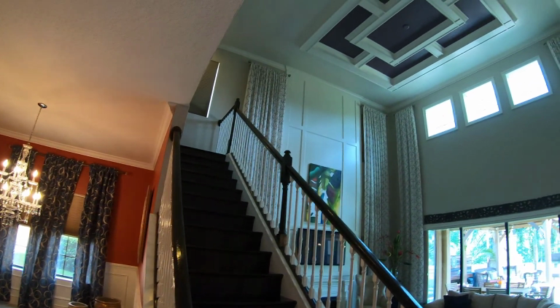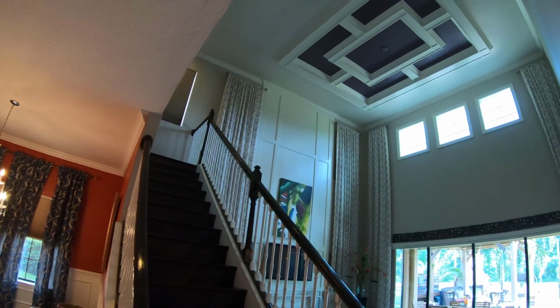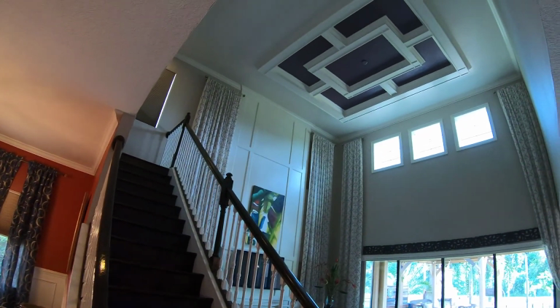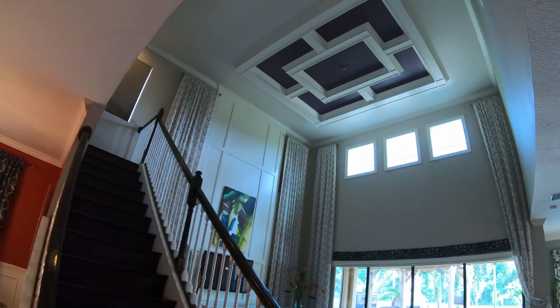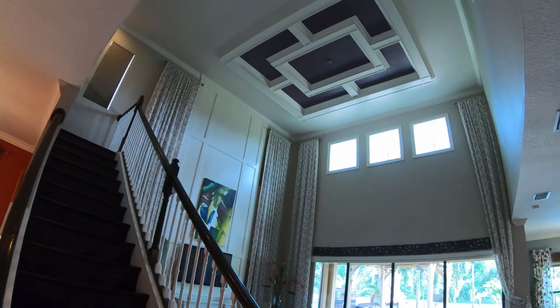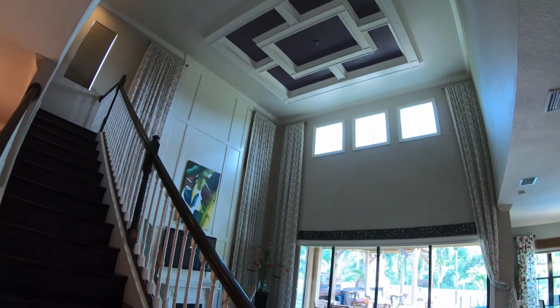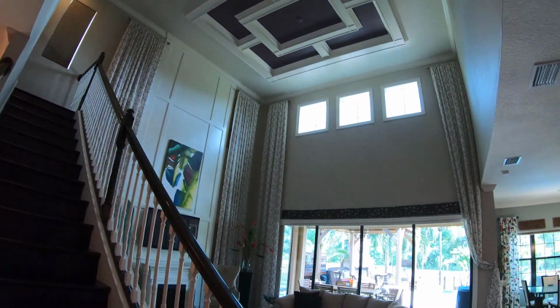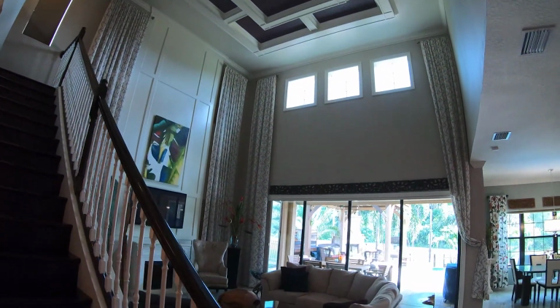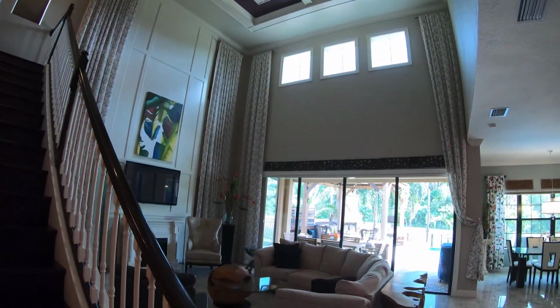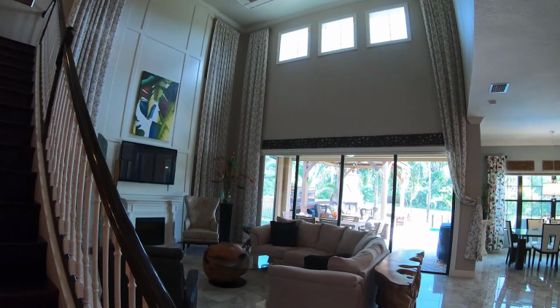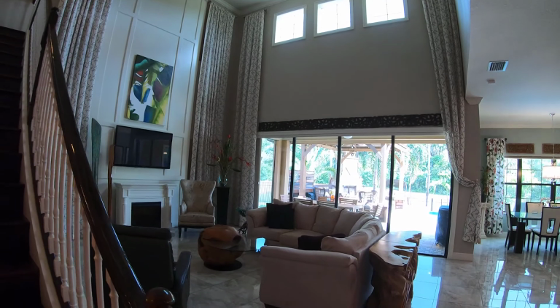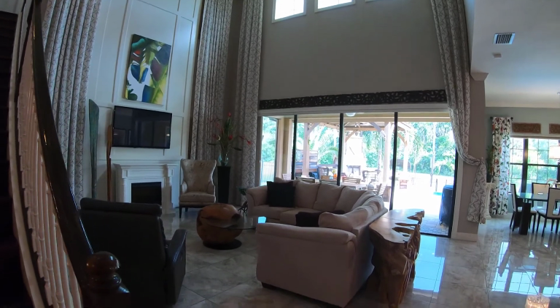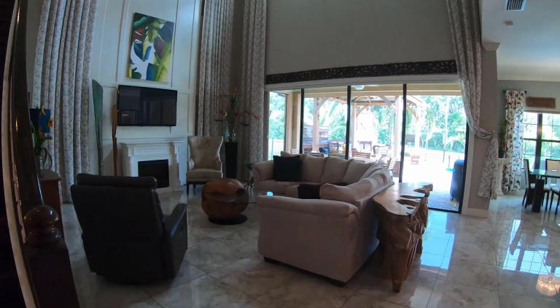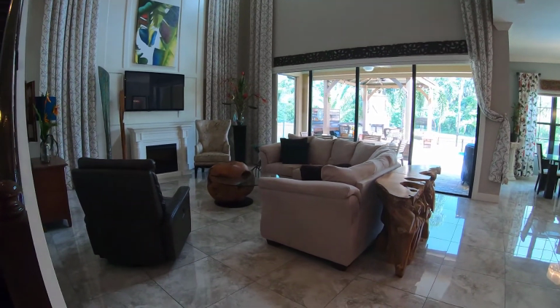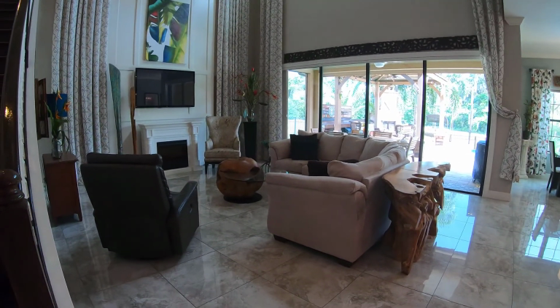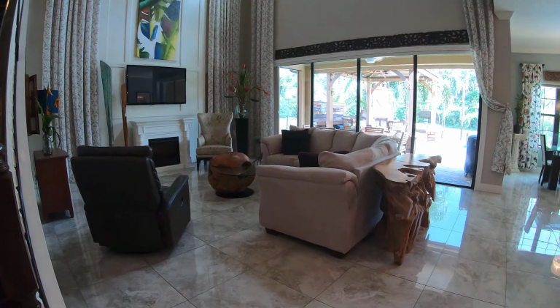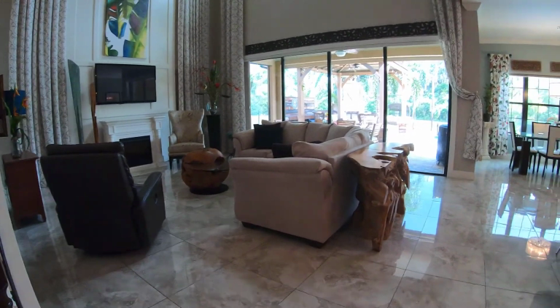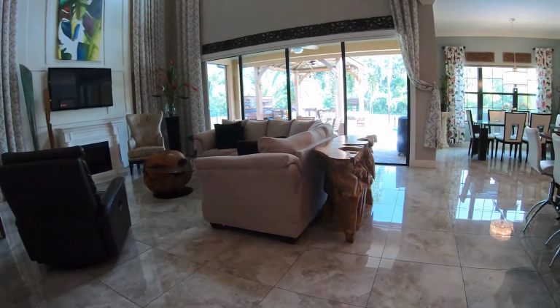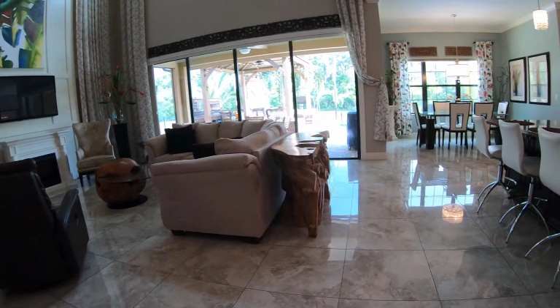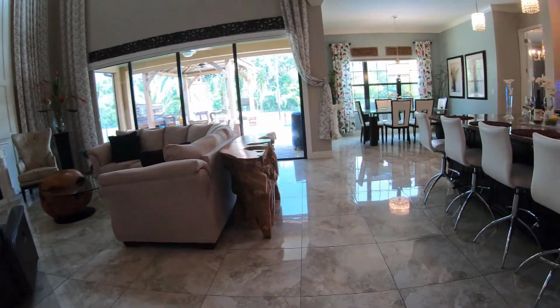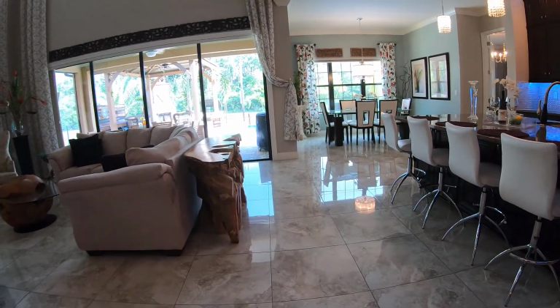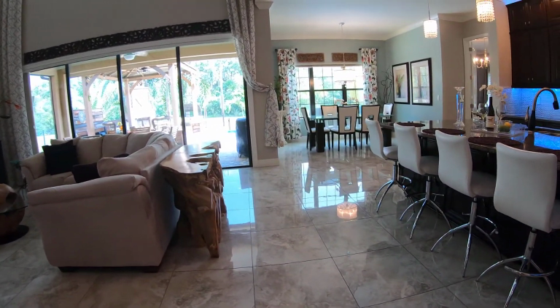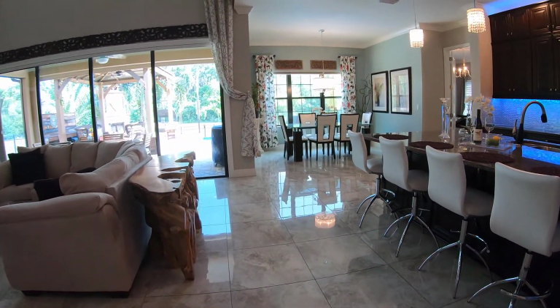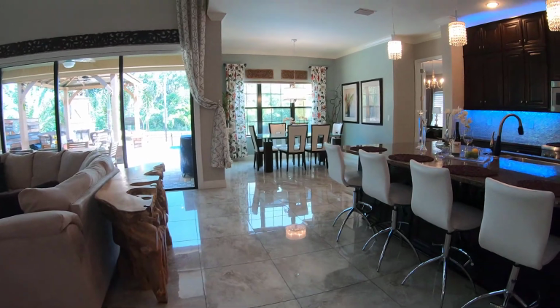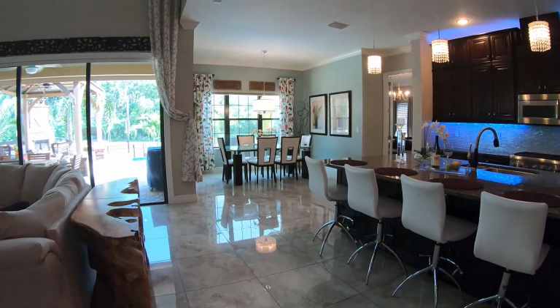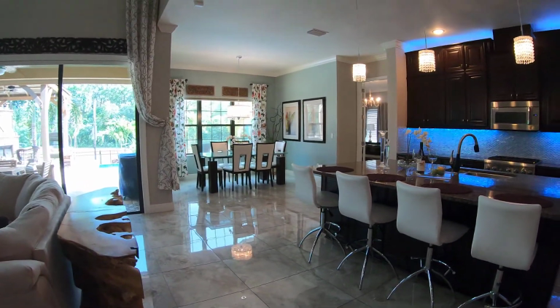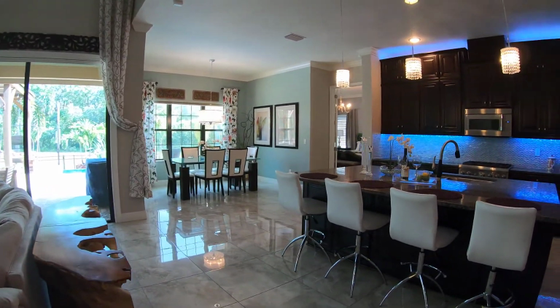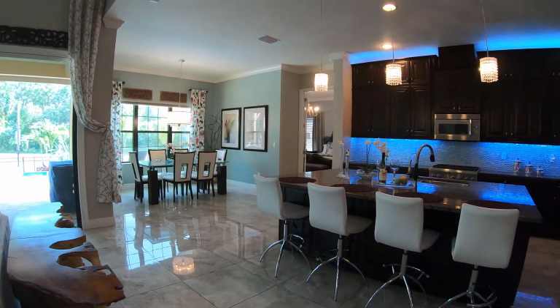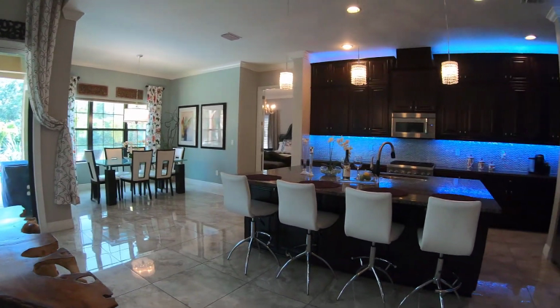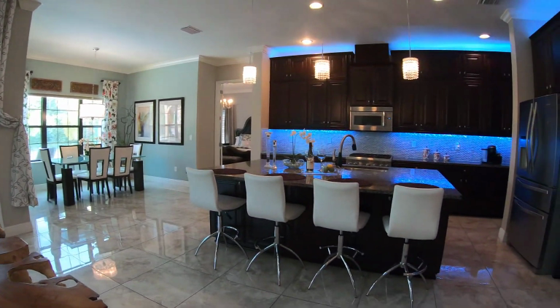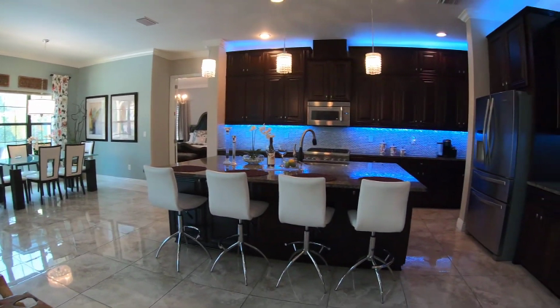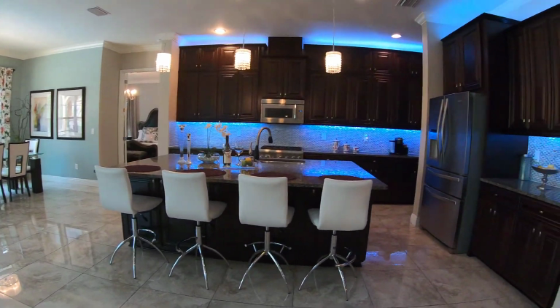With plenty of natural light and its bright open floor plan, this home is perfect for entertaining inside and out. Notice the fireplace and four retractable sliders. This home is filled with natural light.